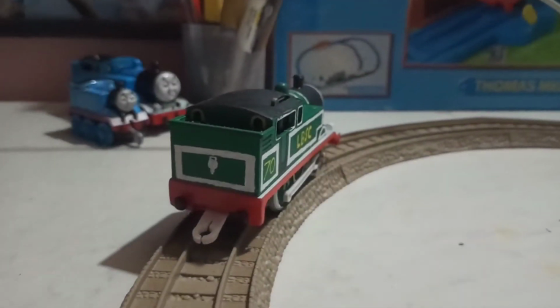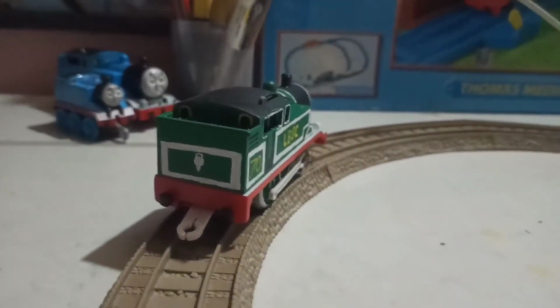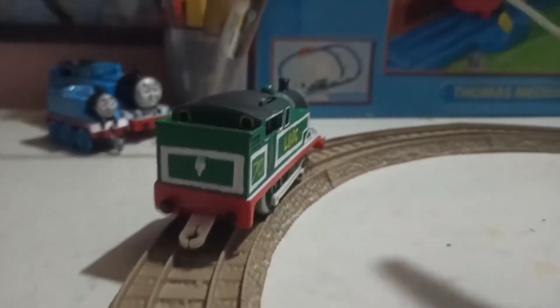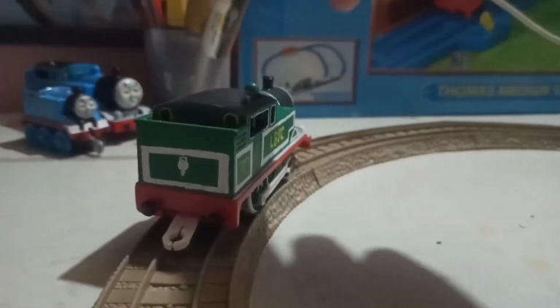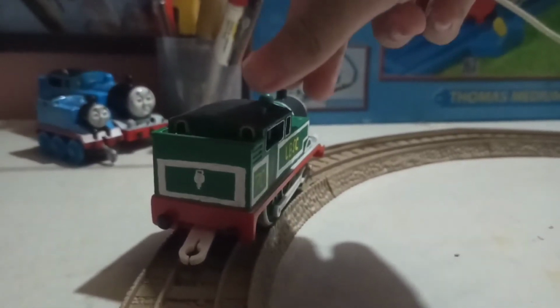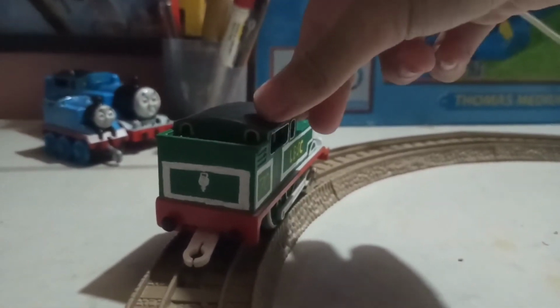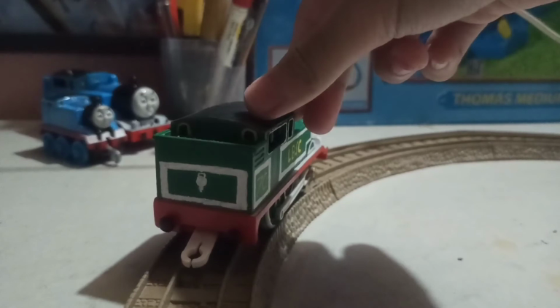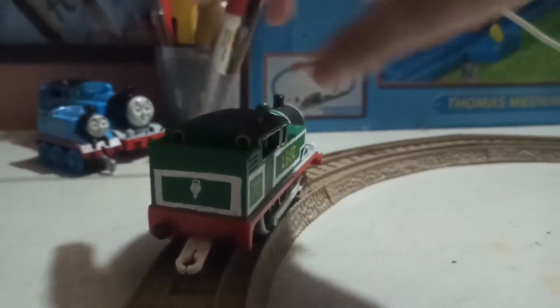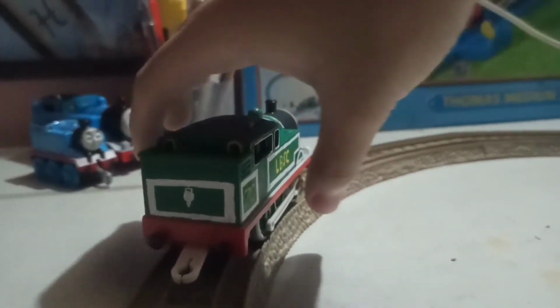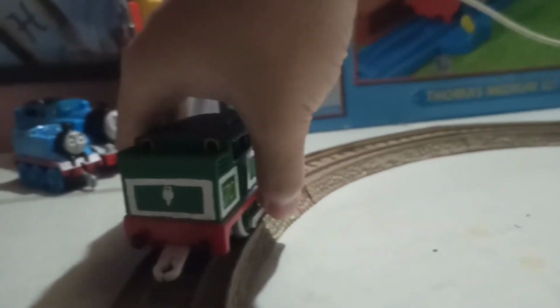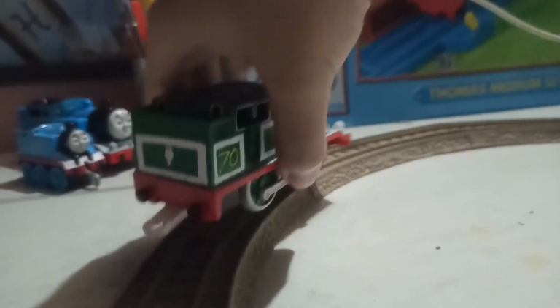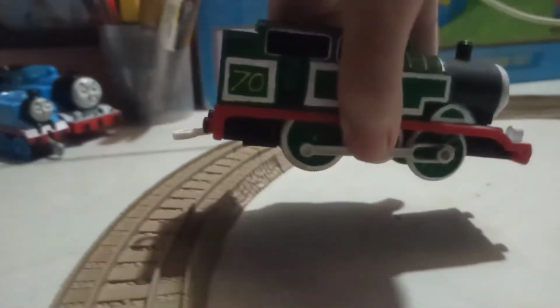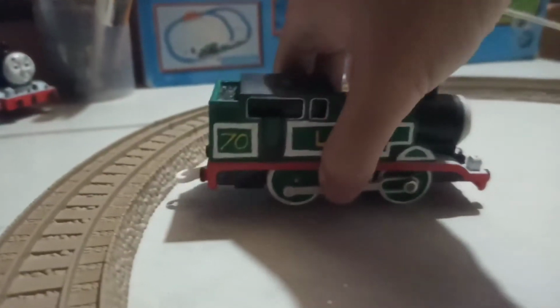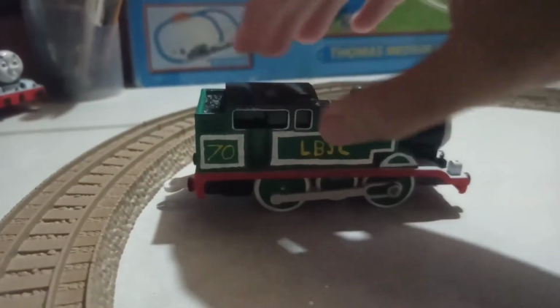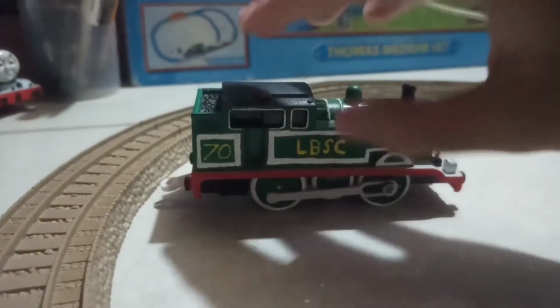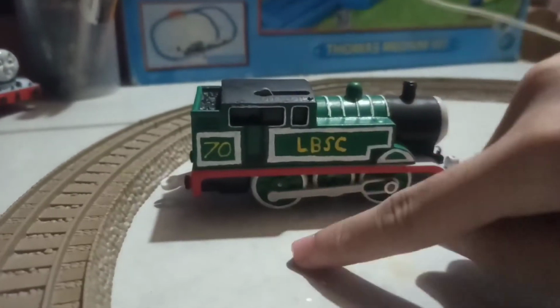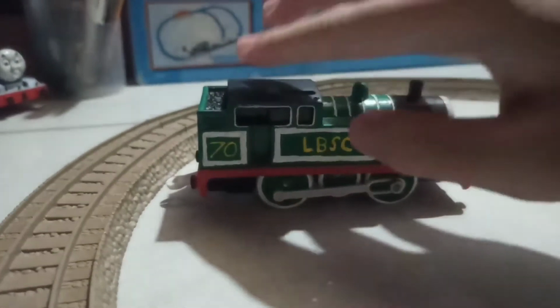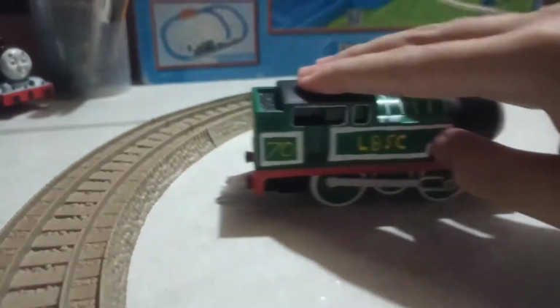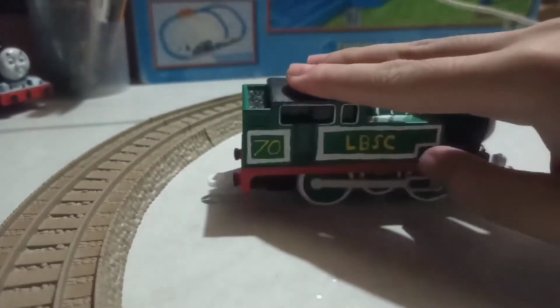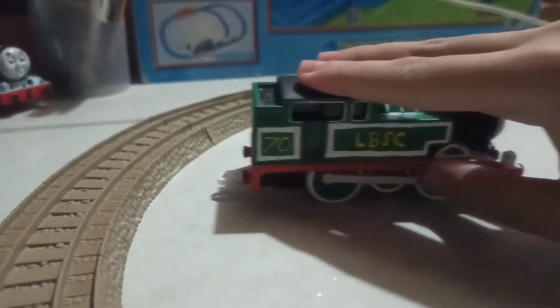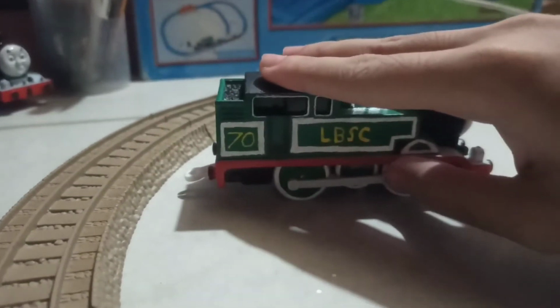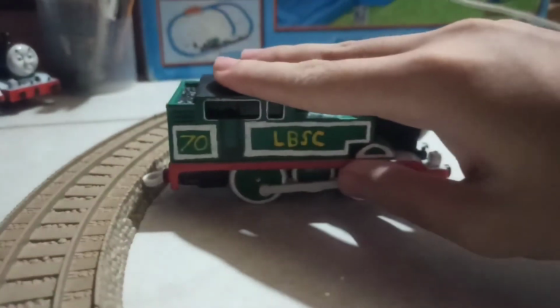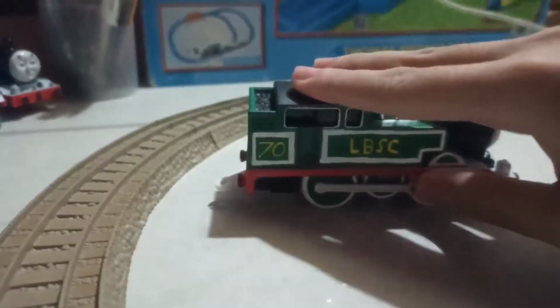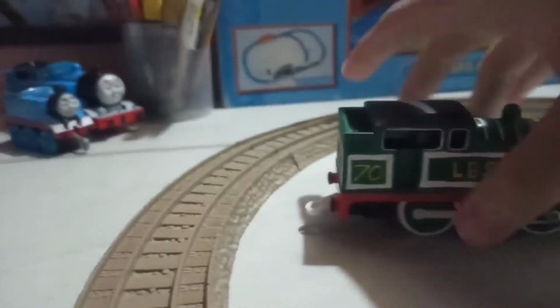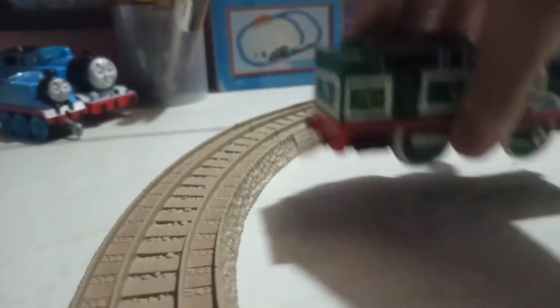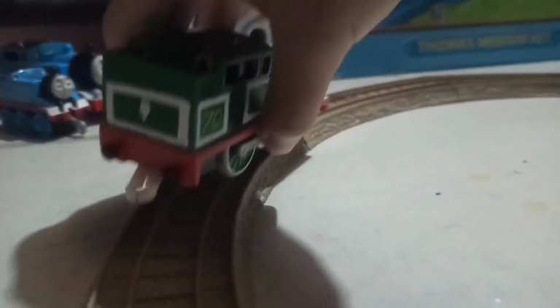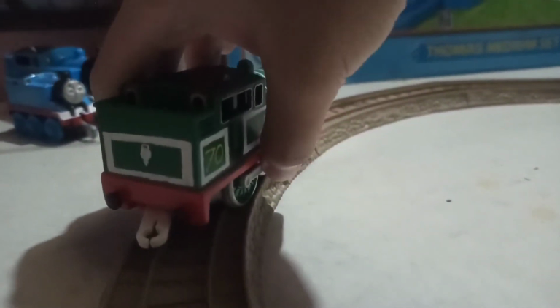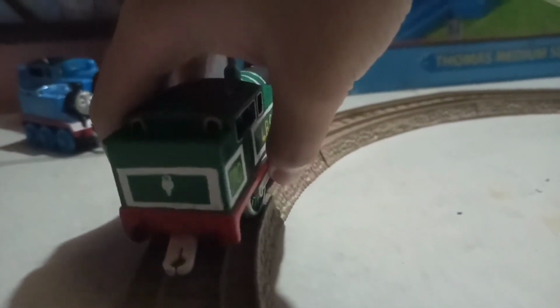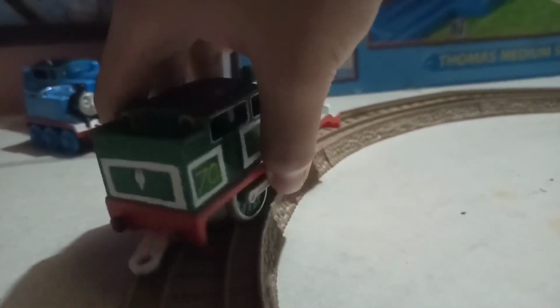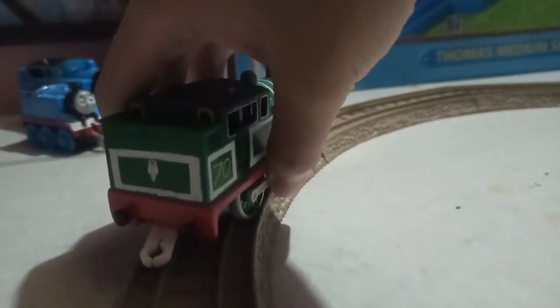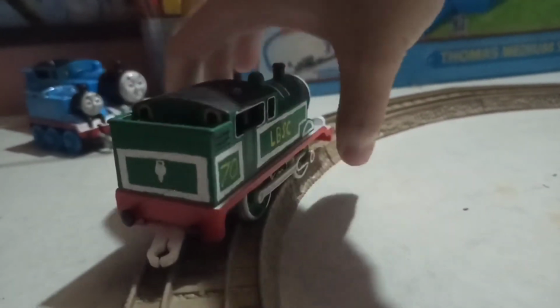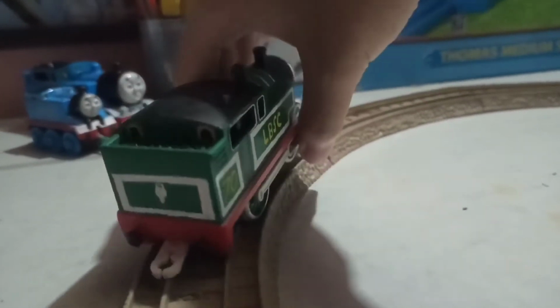So this is the second one again. The first one, I just ran into a brief pay sleeping gears issue. So yeah, this is the second one again.